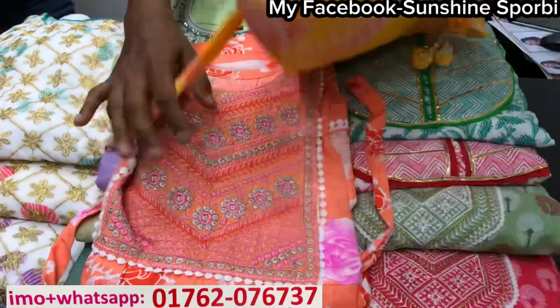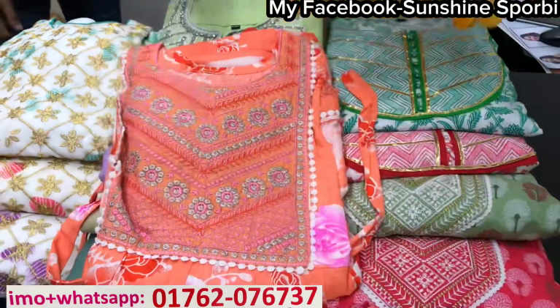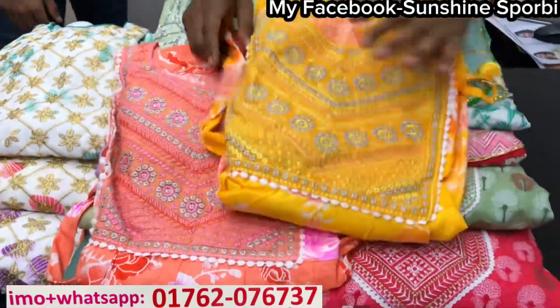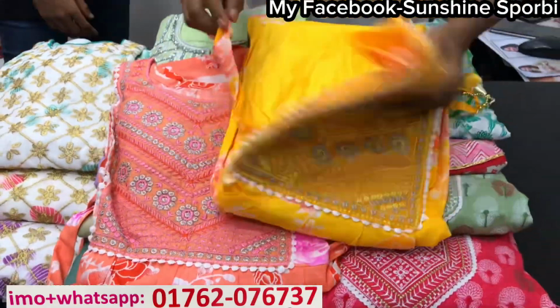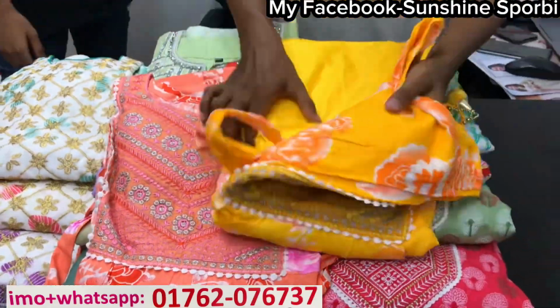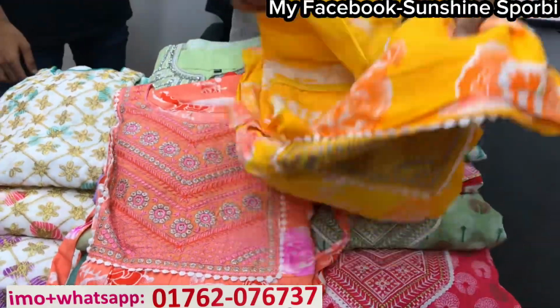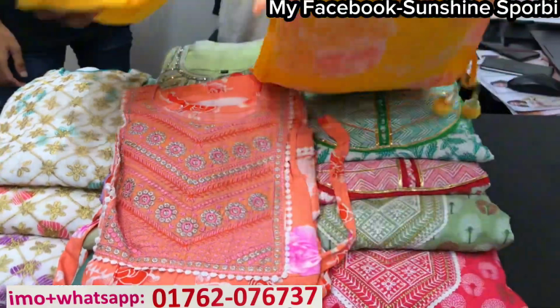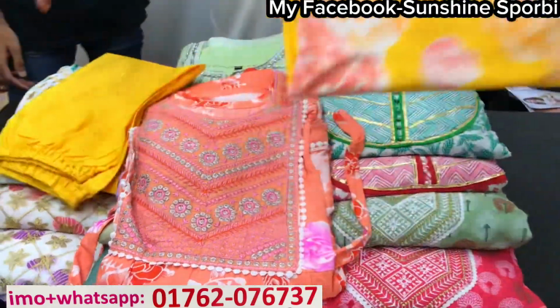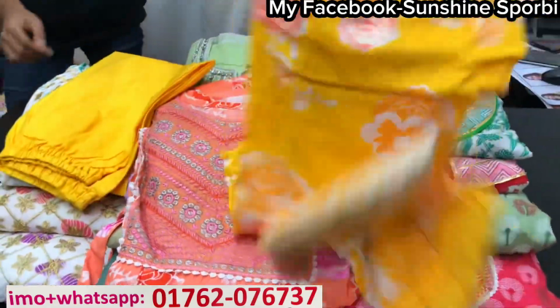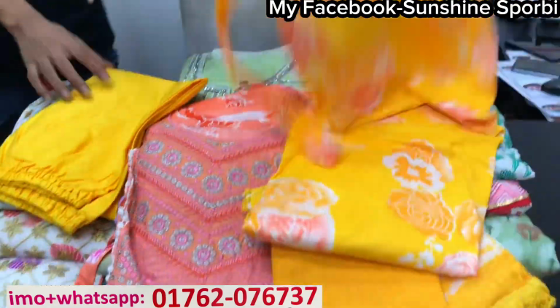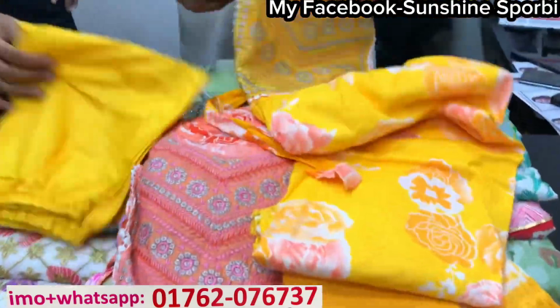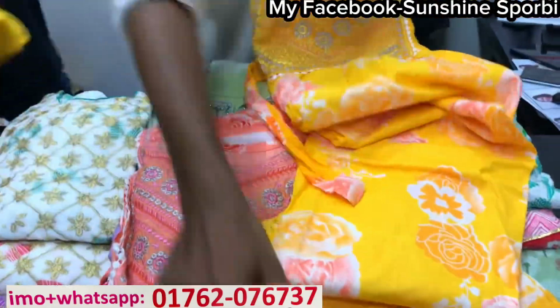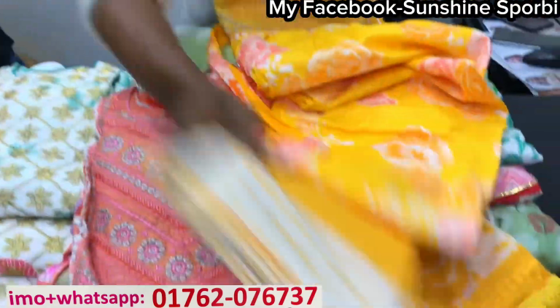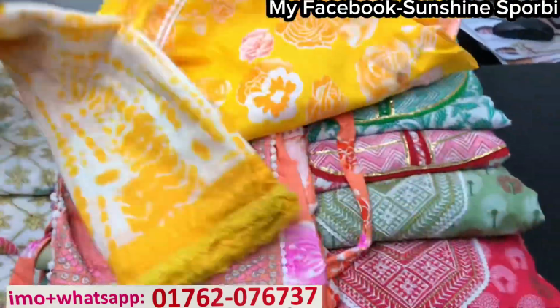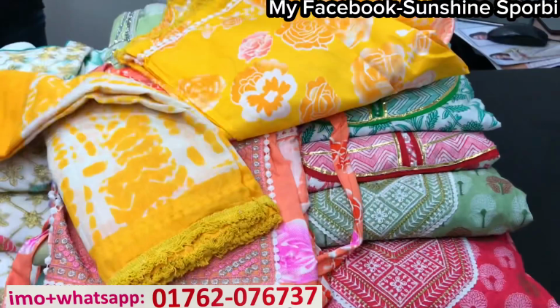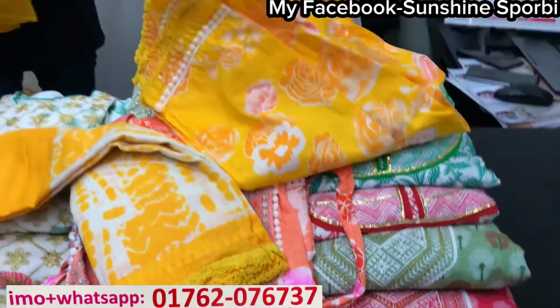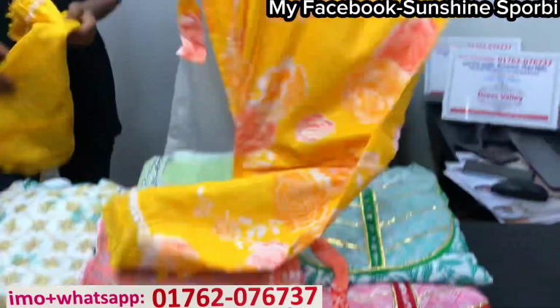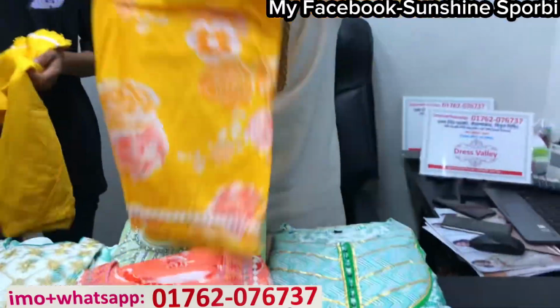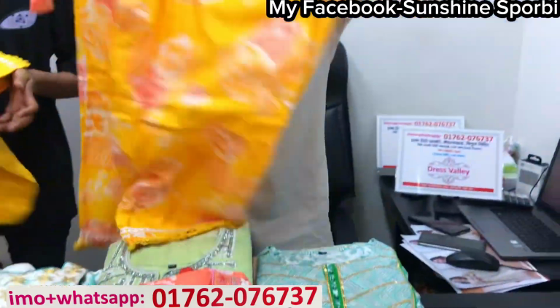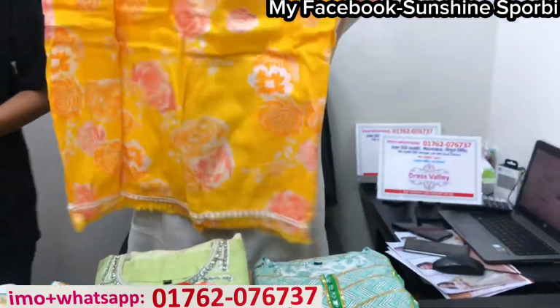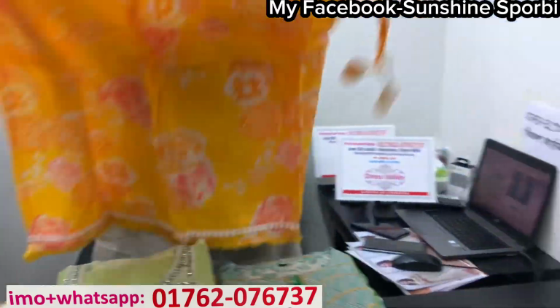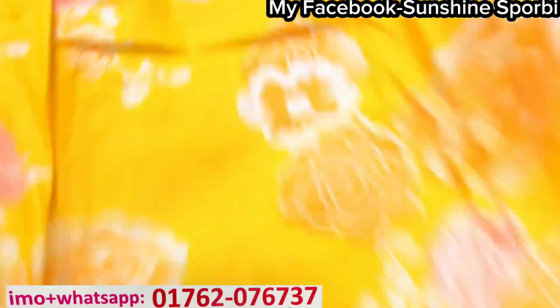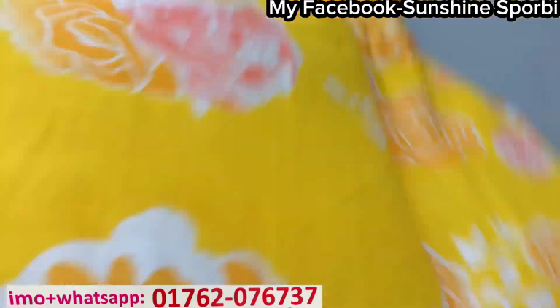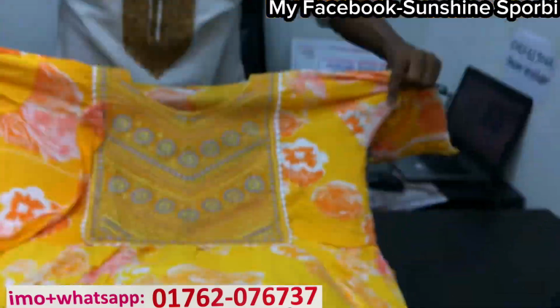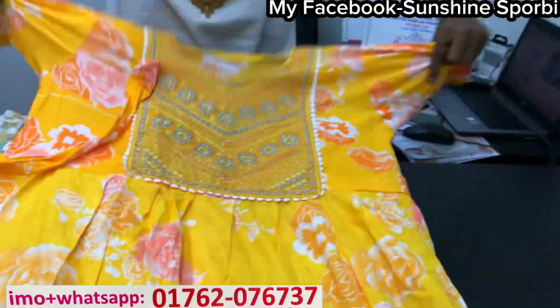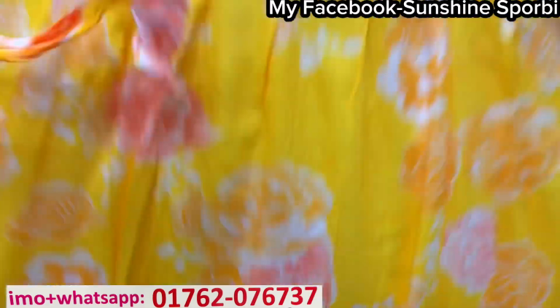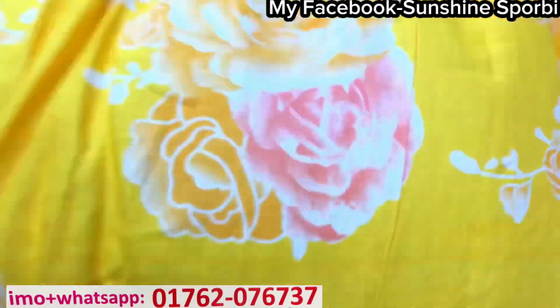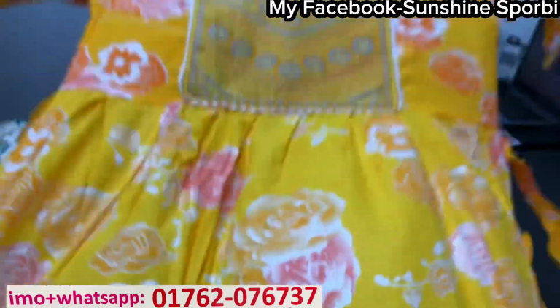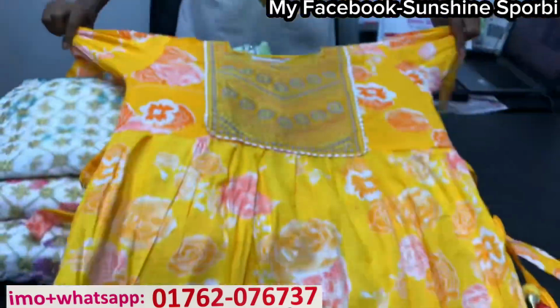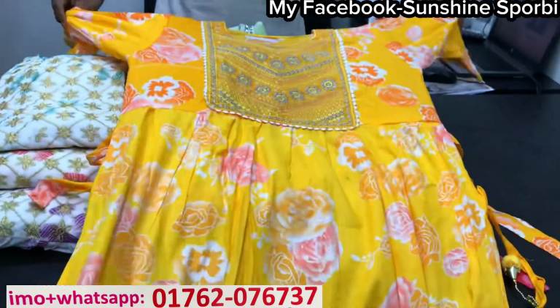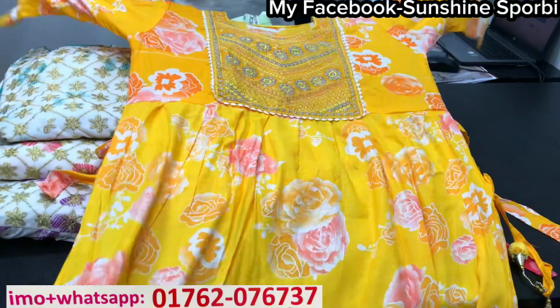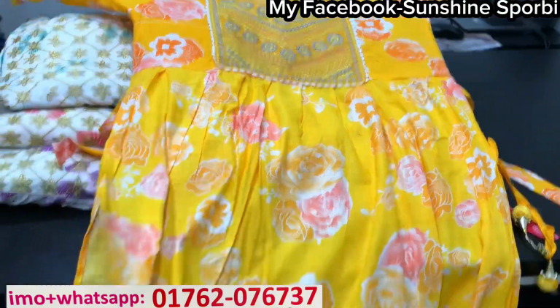You can see the color — you got it, you've got the colors. You can see the green color, you have the color, you can see them now.